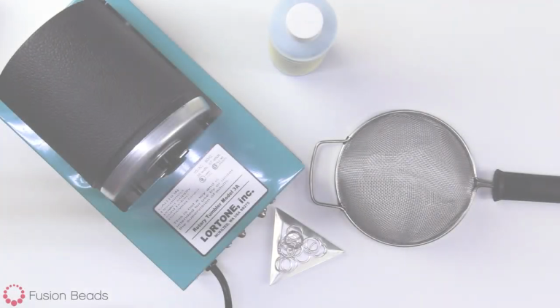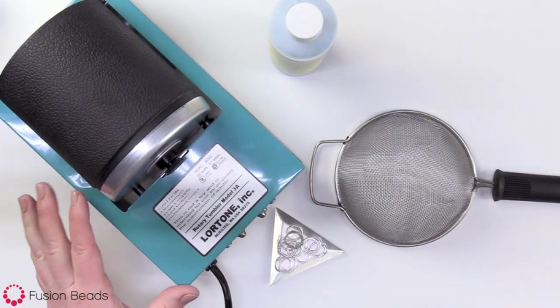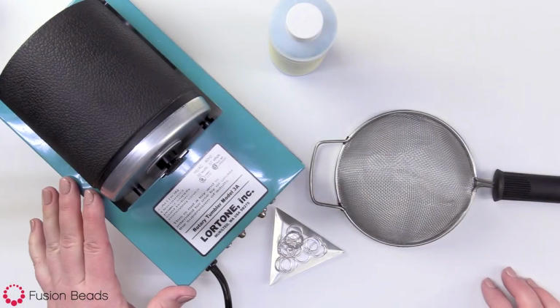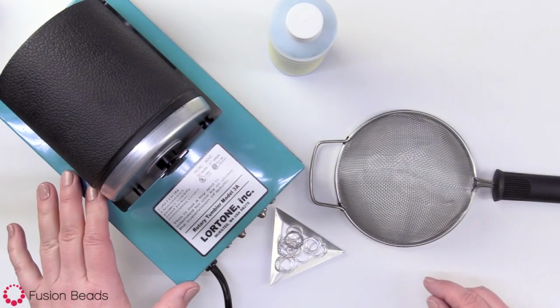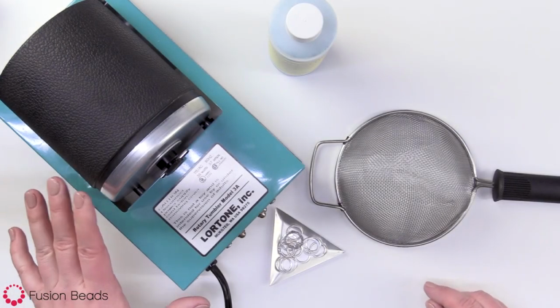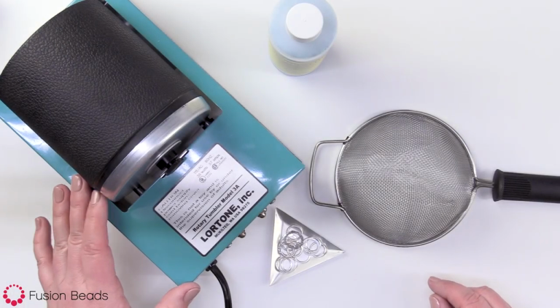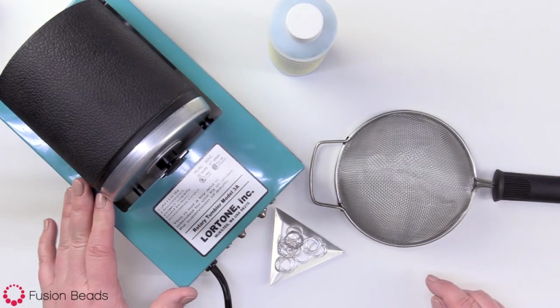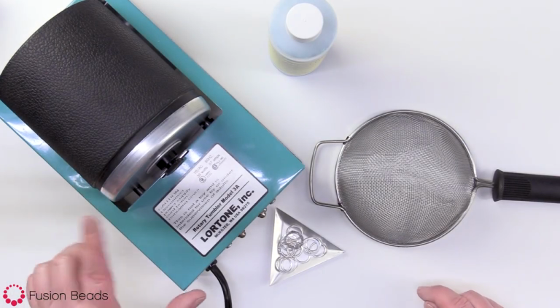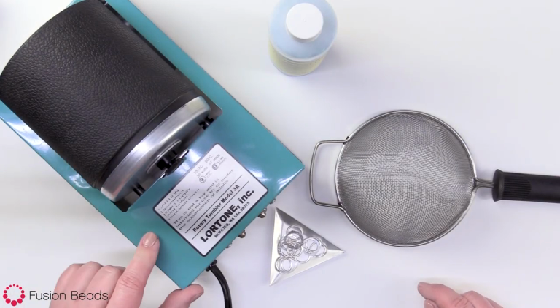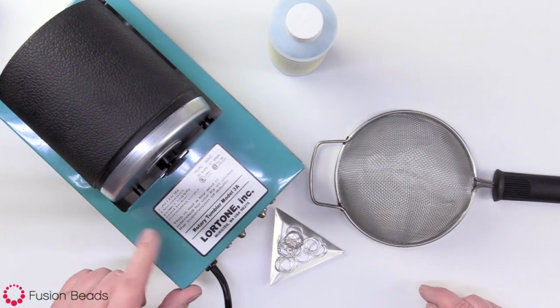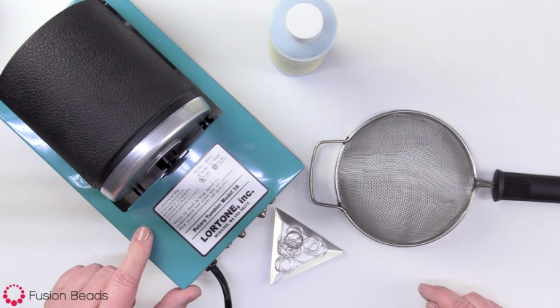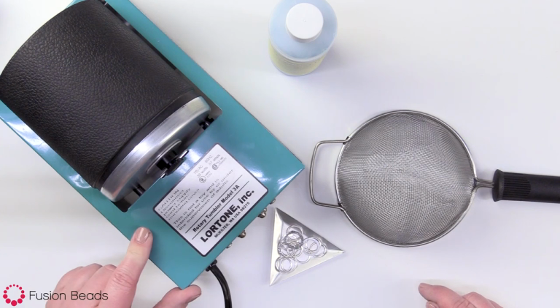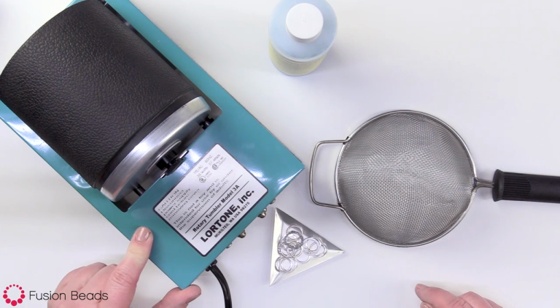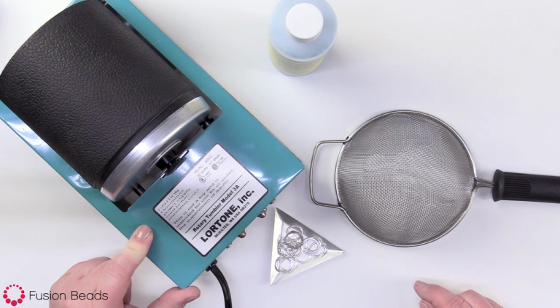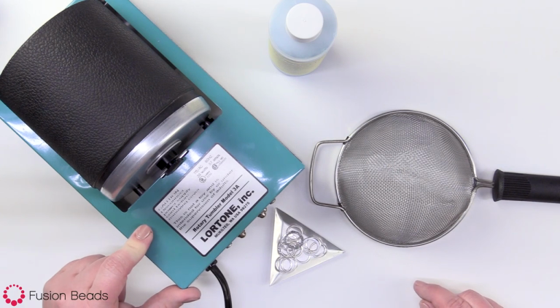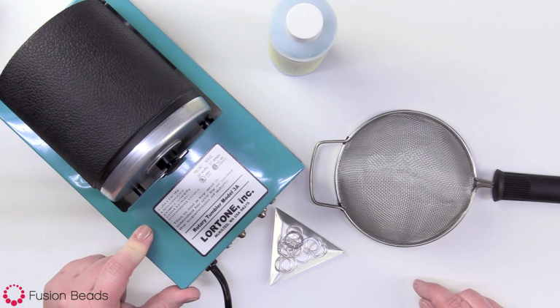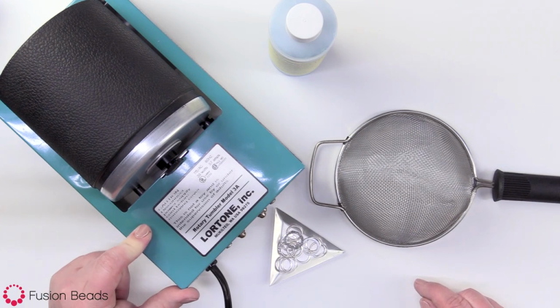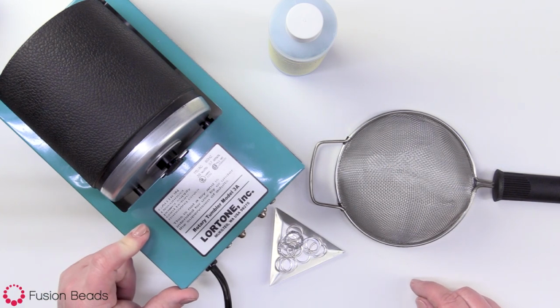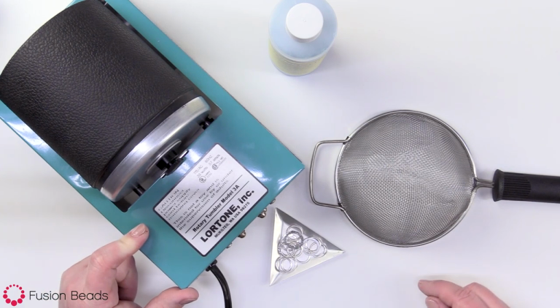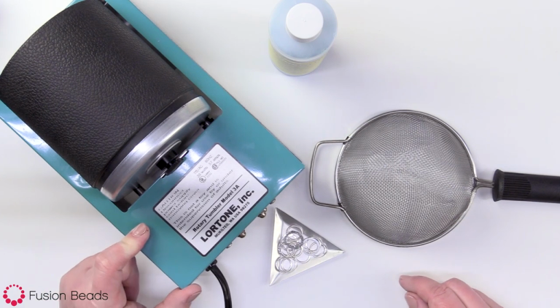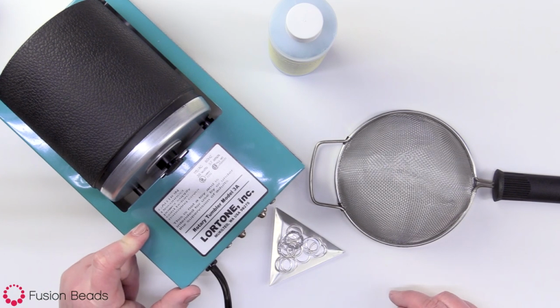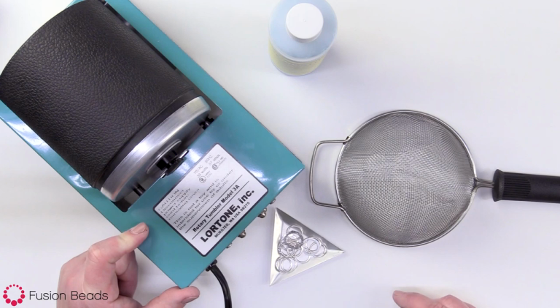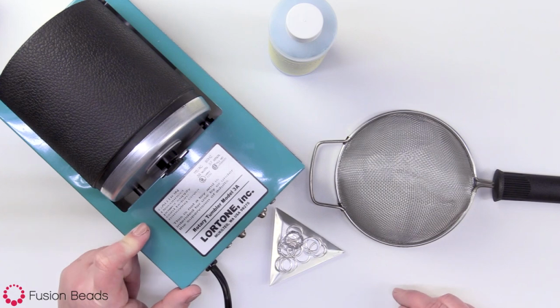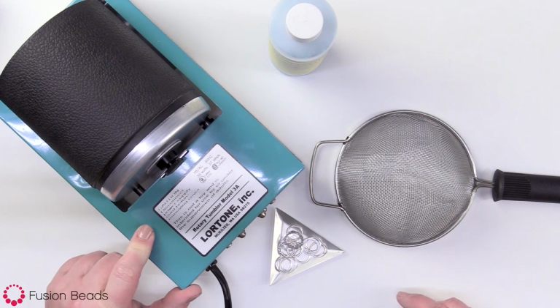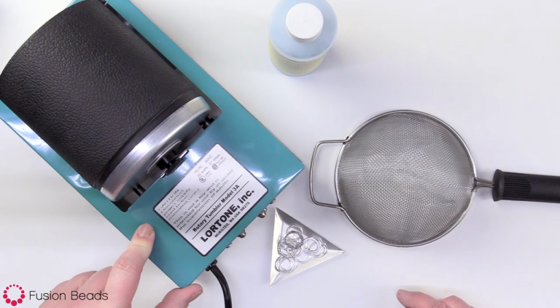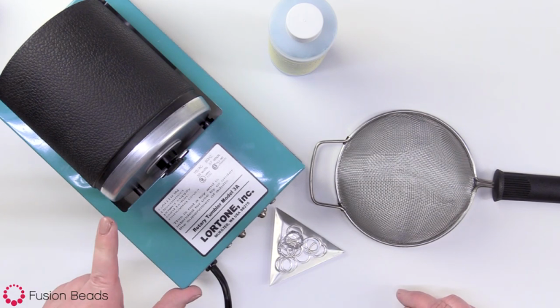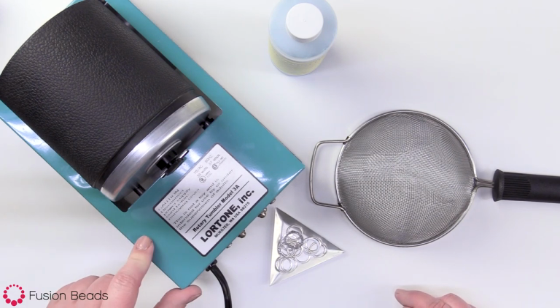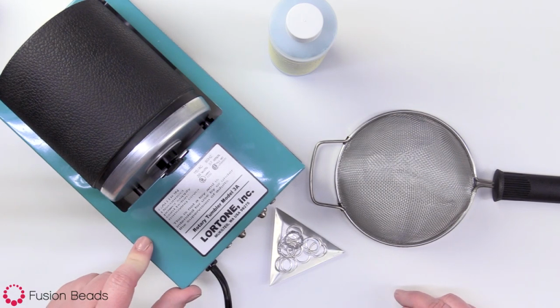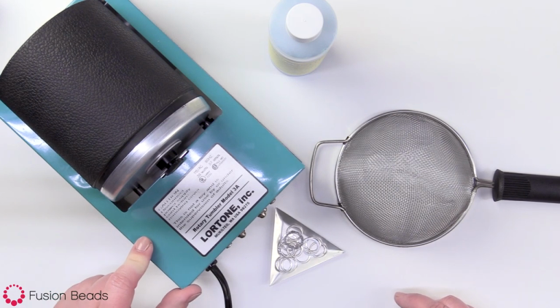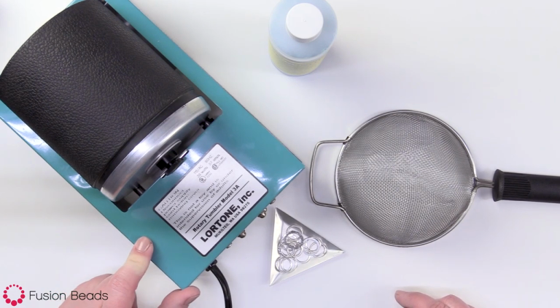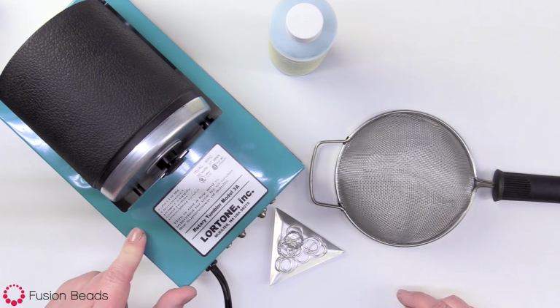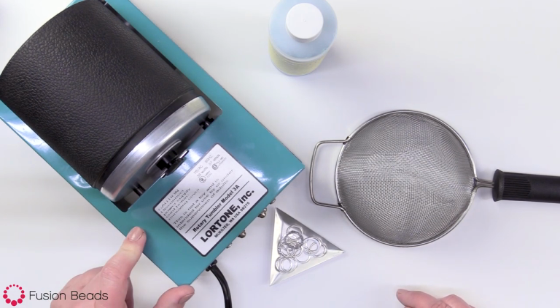In this video, I'm gonna show you how to set up your rock tumbler. A rock tumbler is a great tool to use to polish sterling silver or gold-filled findings that have become tarnished over time. You can also use a rock tumbler to work-harden fused fine silver rings.